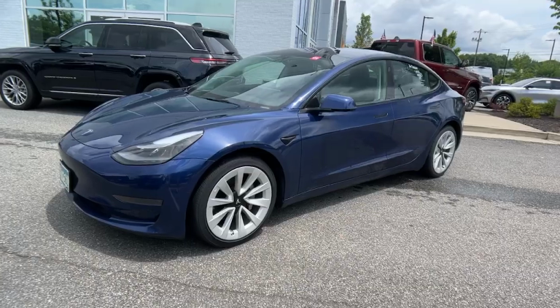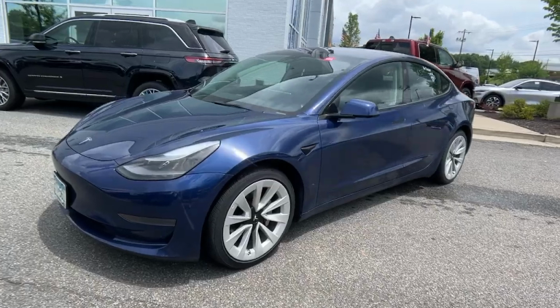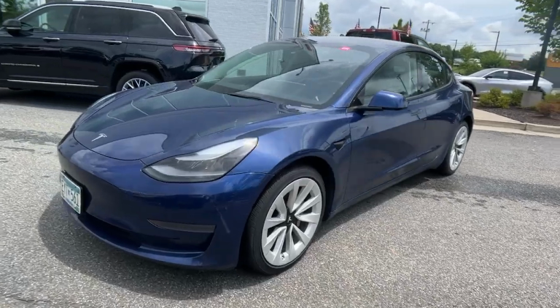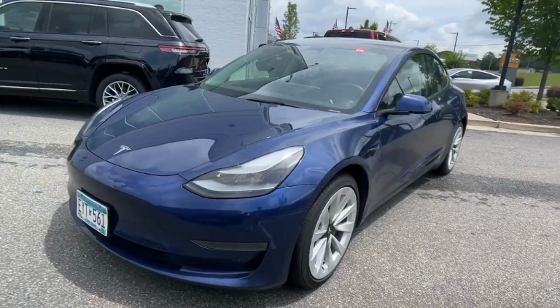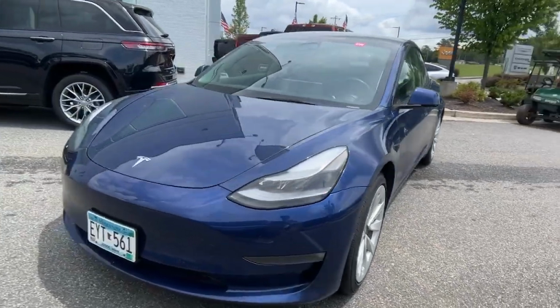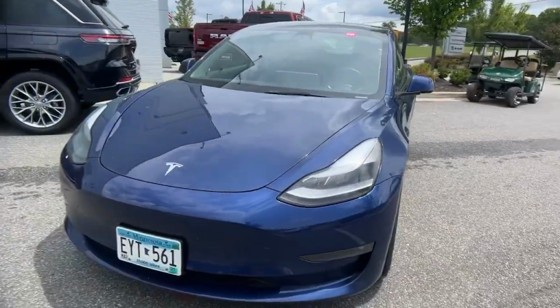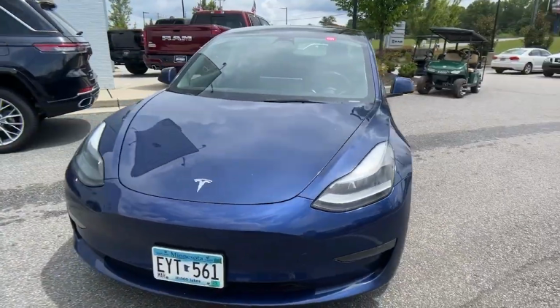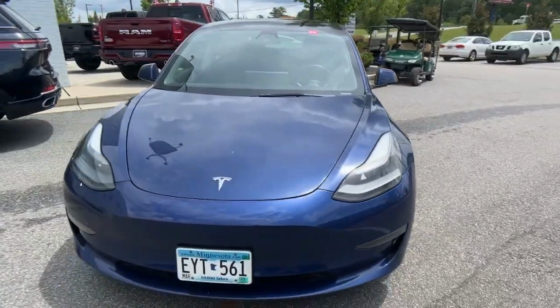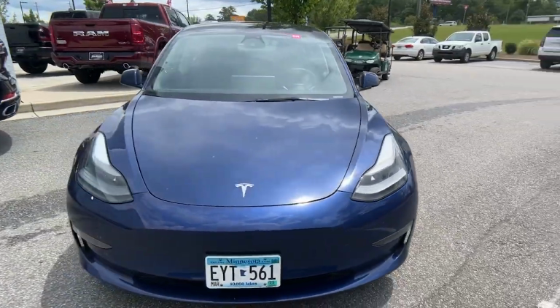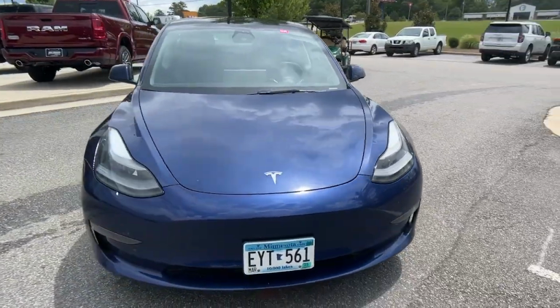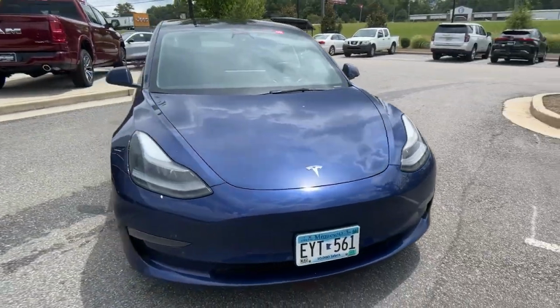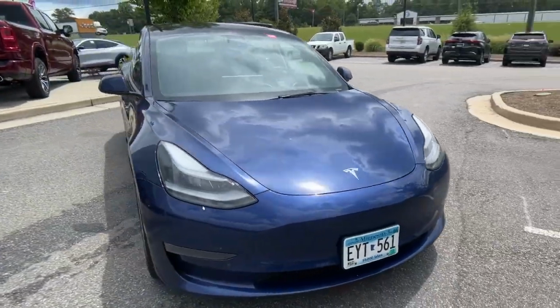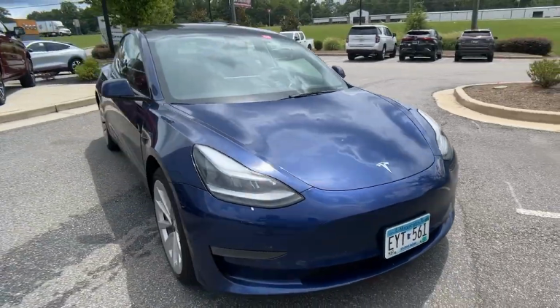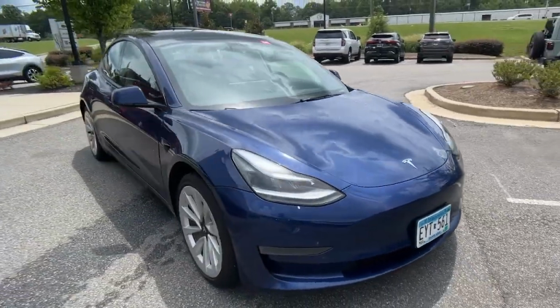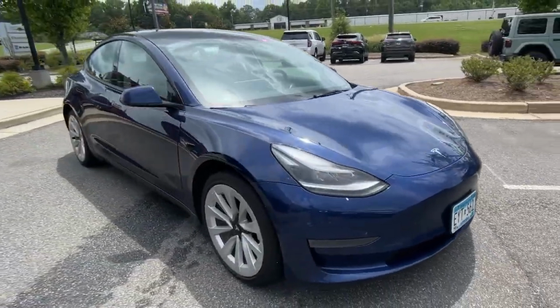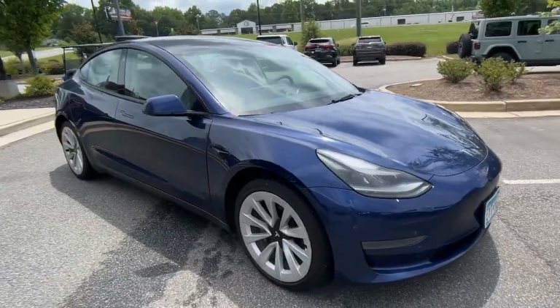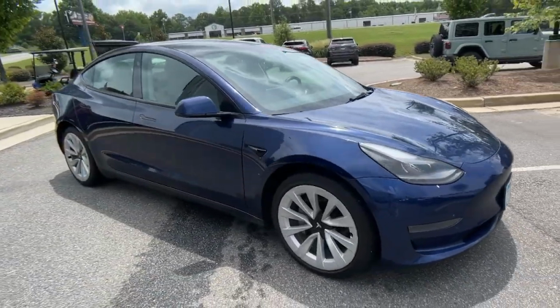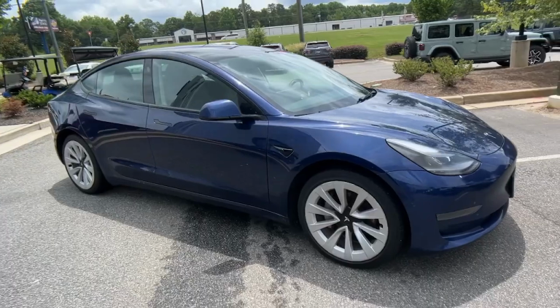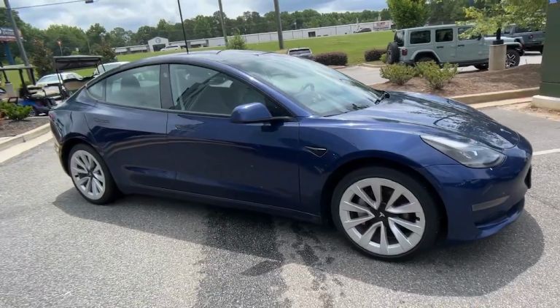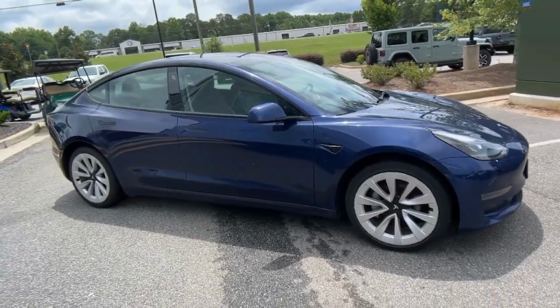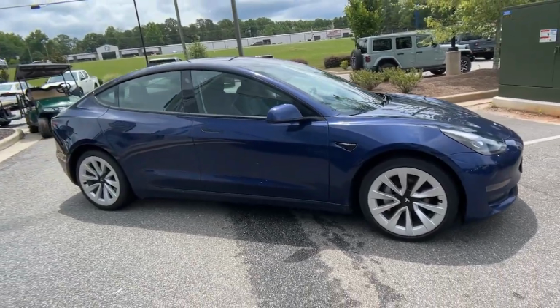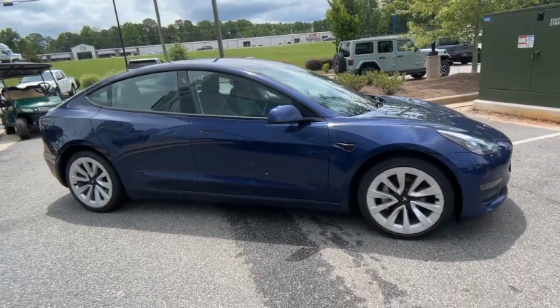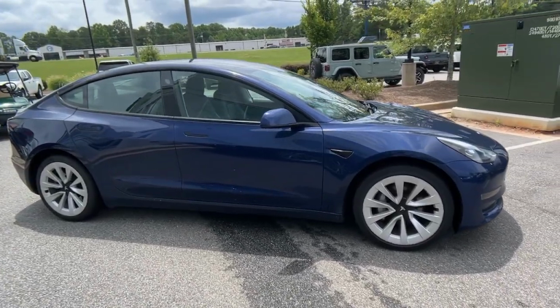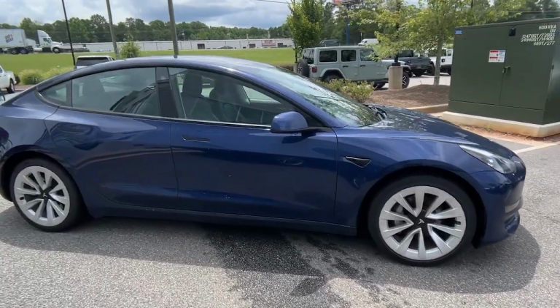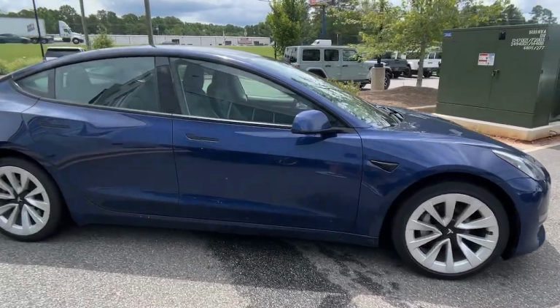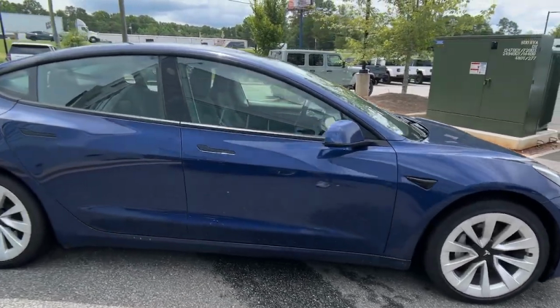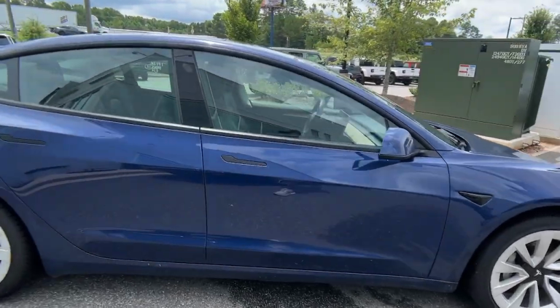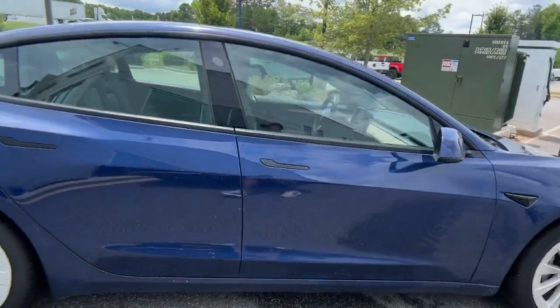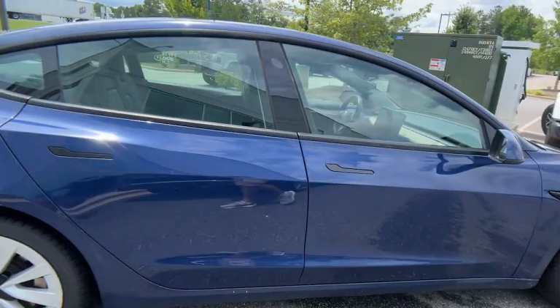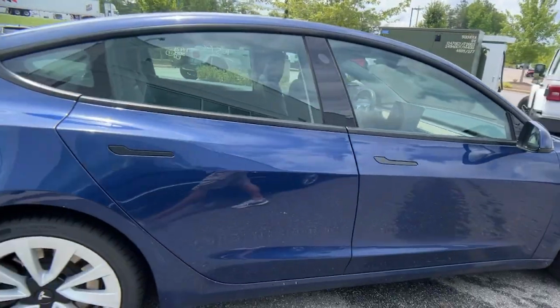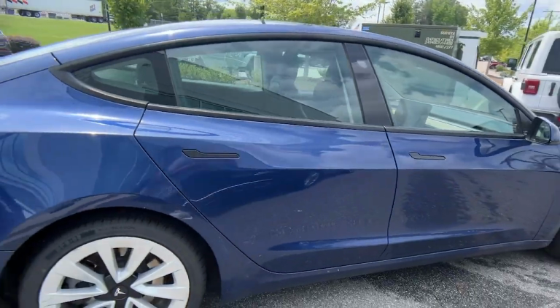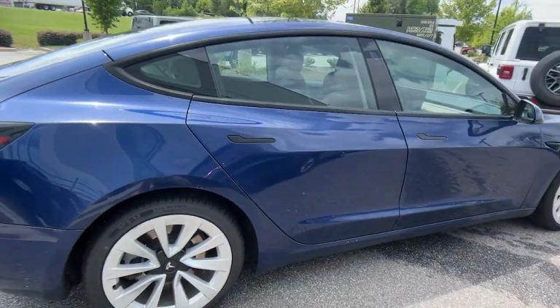Hop into the 2022 Tesla Model 3. With less than 150,000 miles on the odometer, this vehicle provides excellent value.